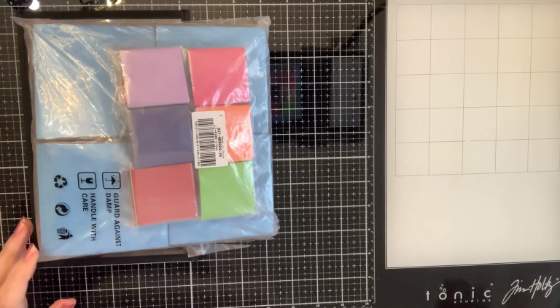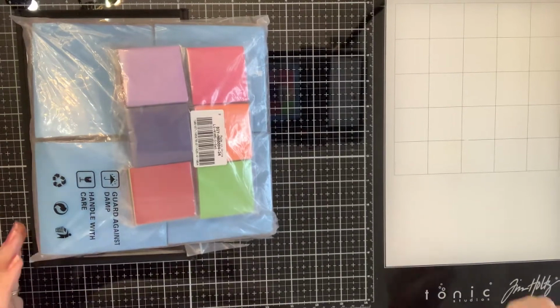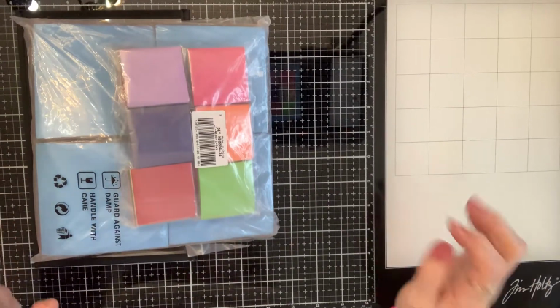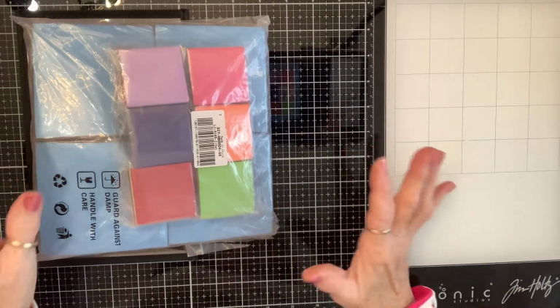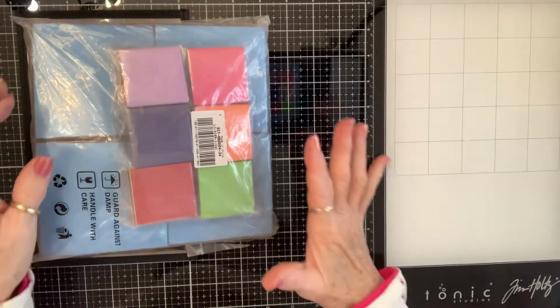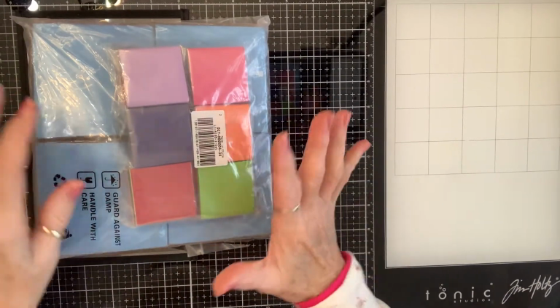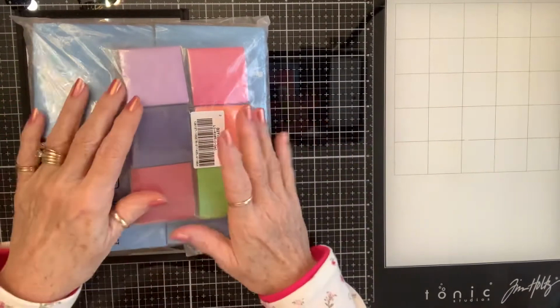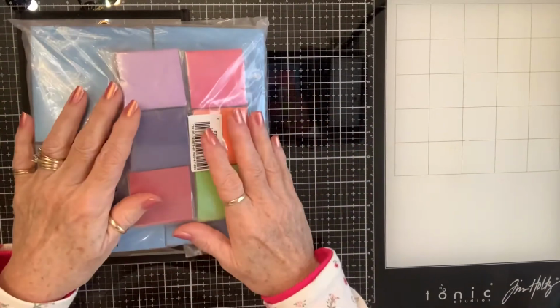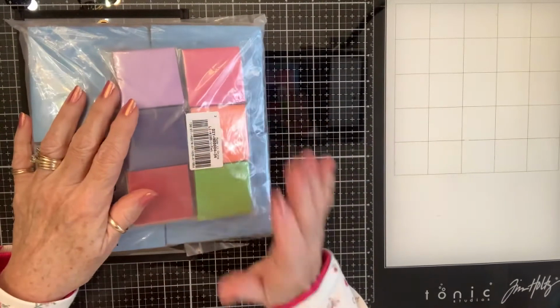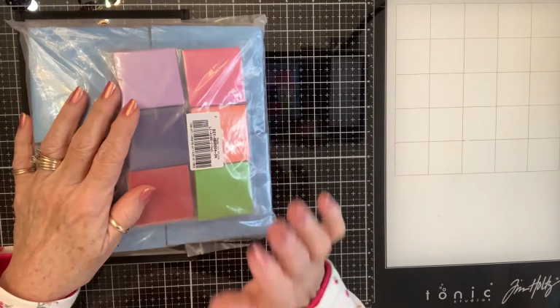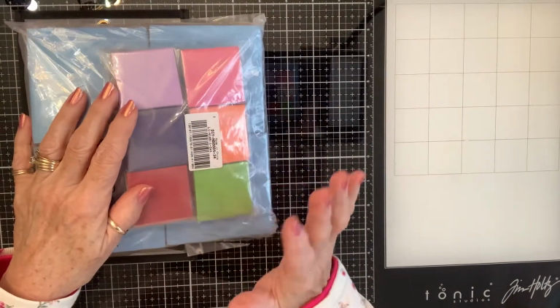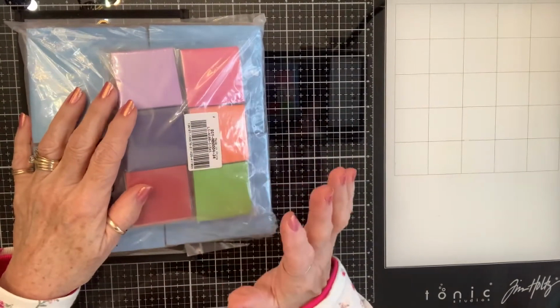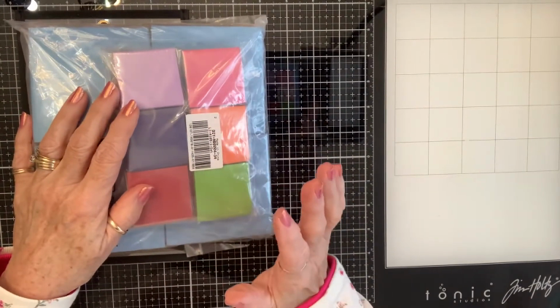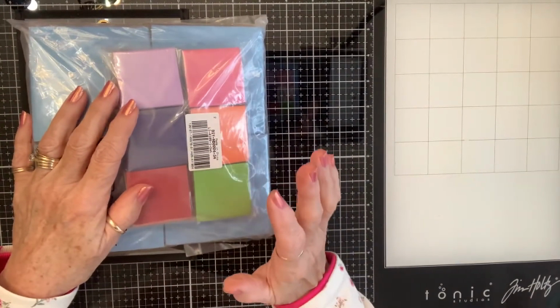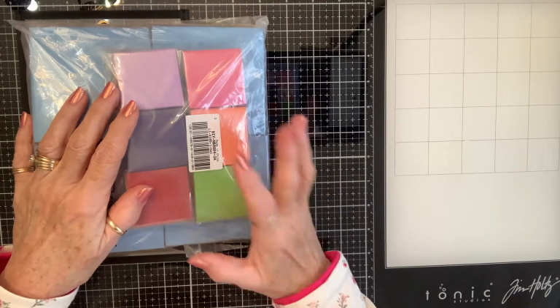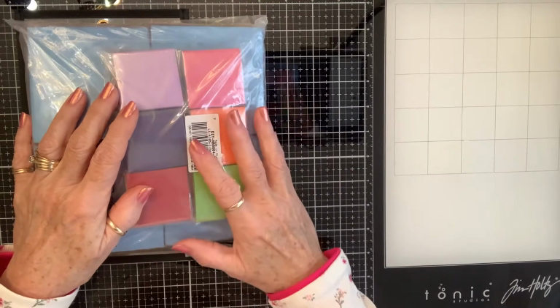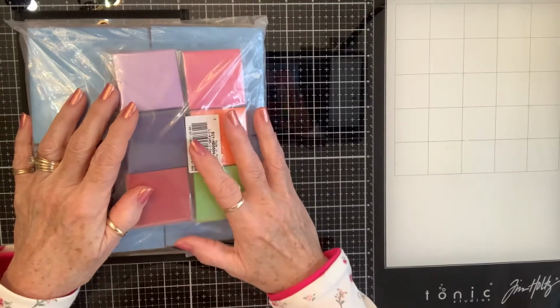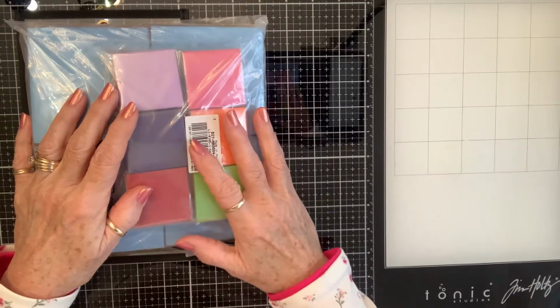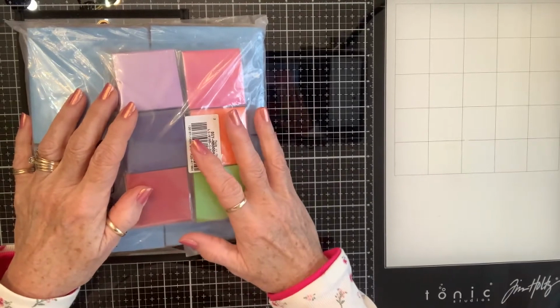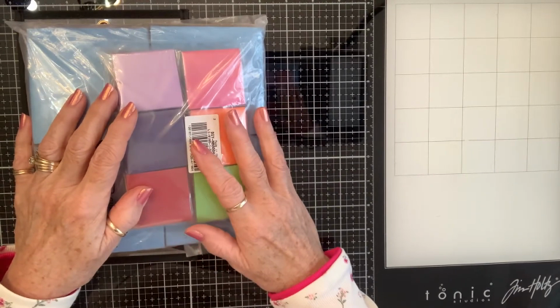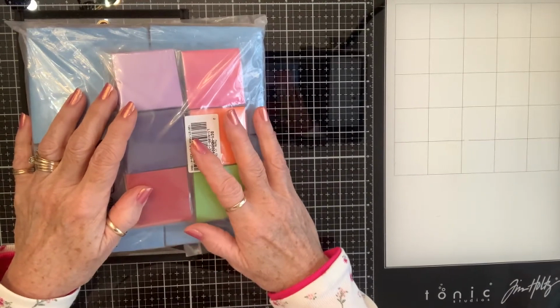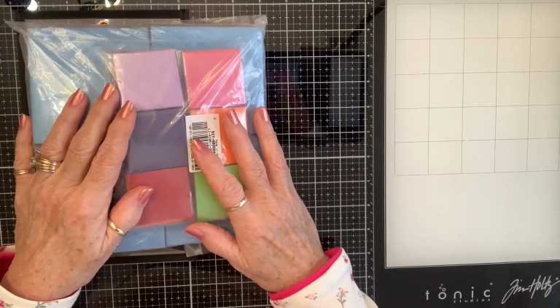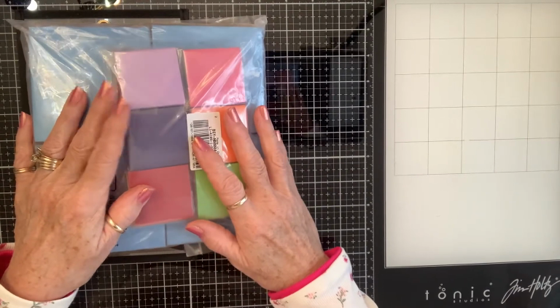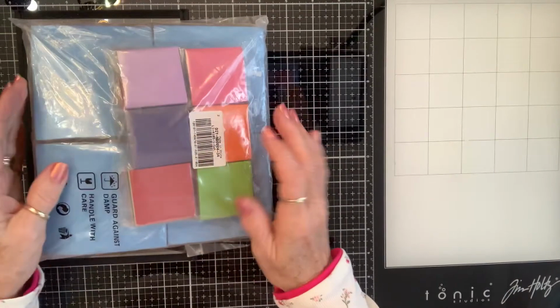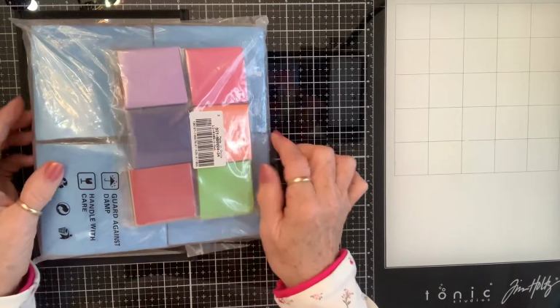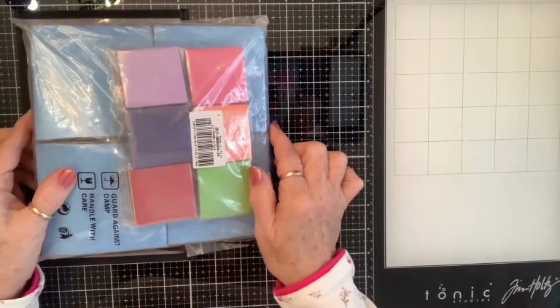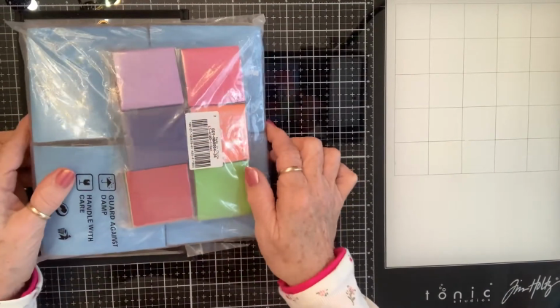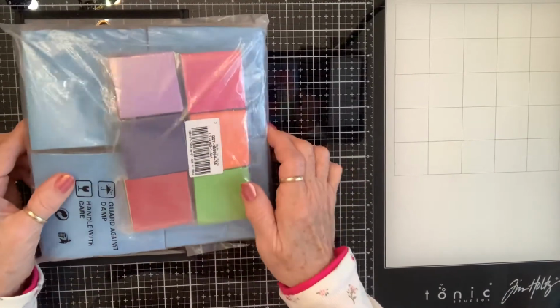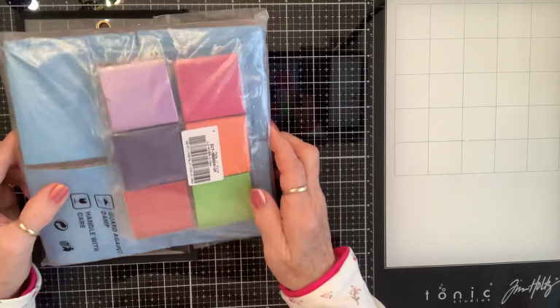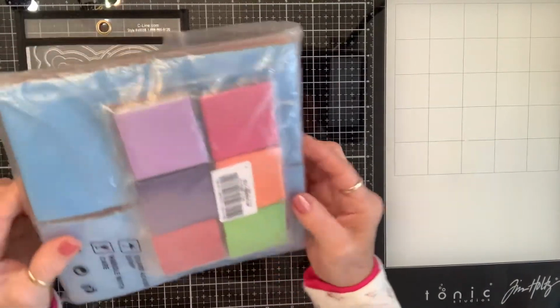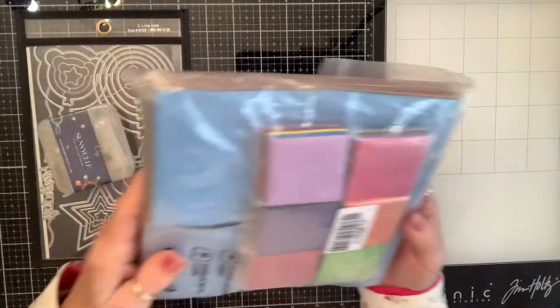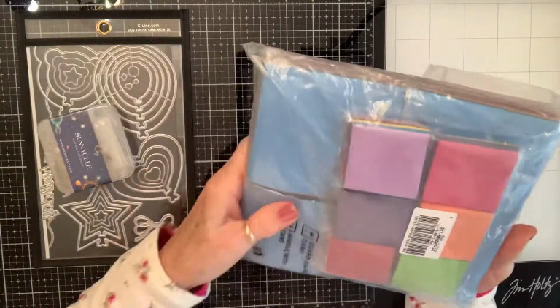Hello Crafty Friends! I'm on today with a haul from Panda Haul Selected and this is what I got.